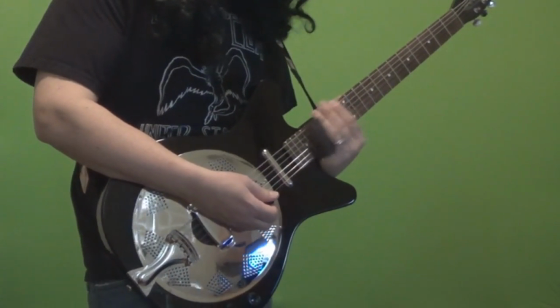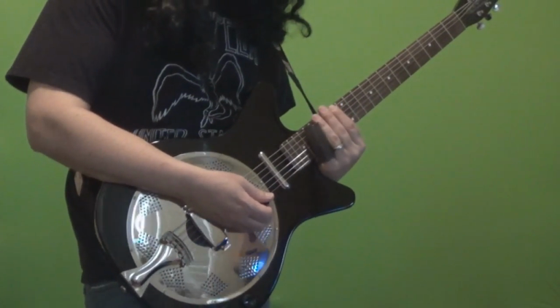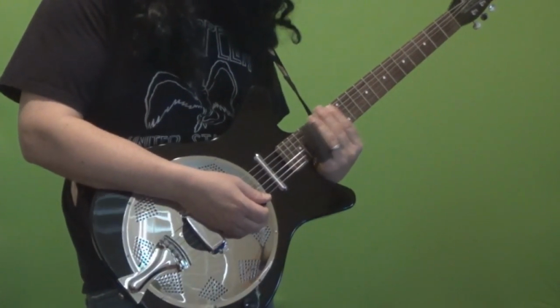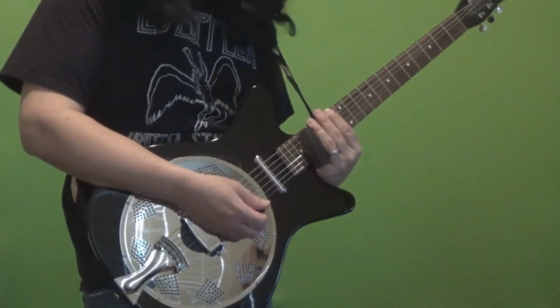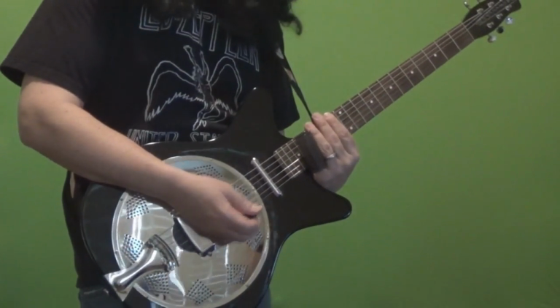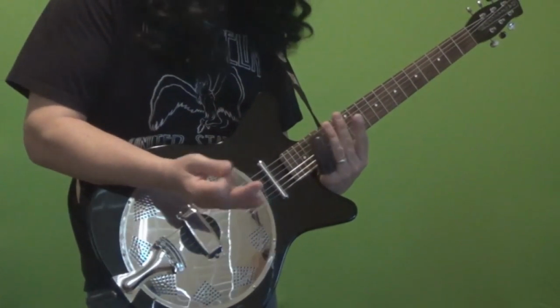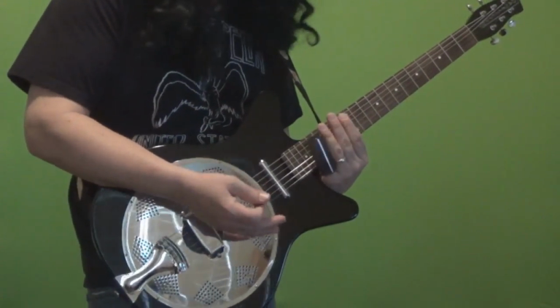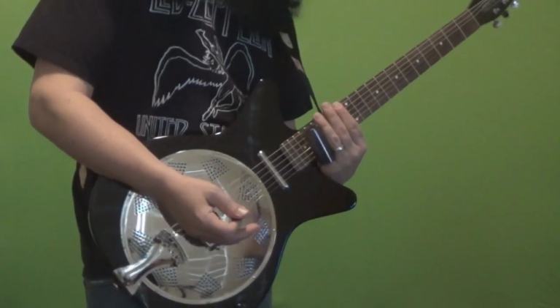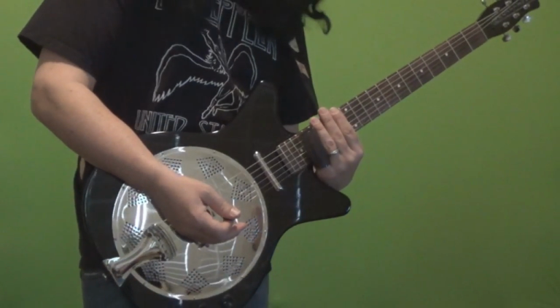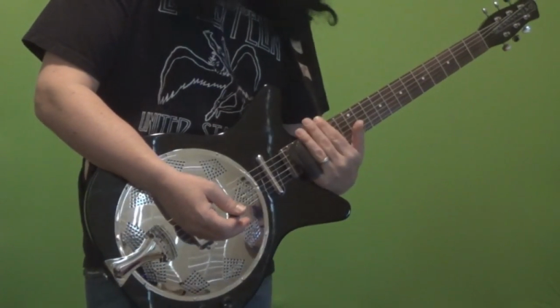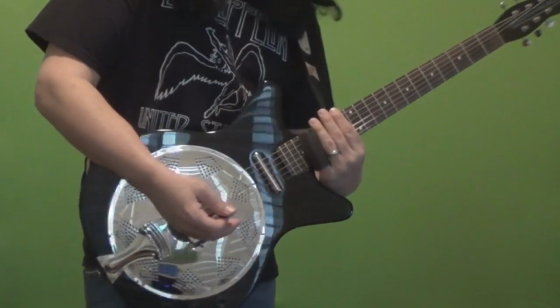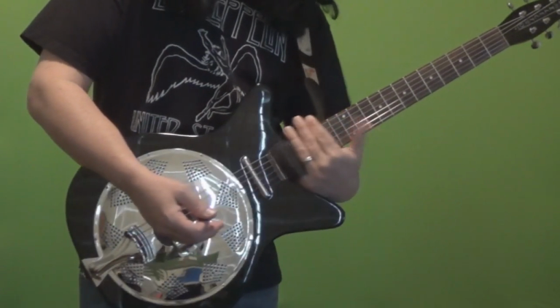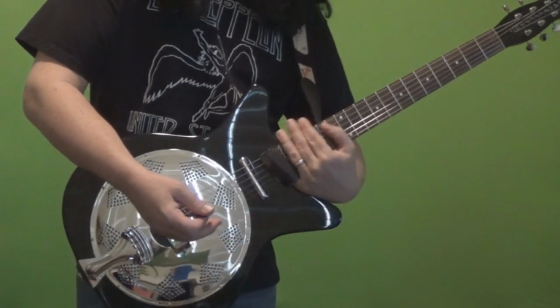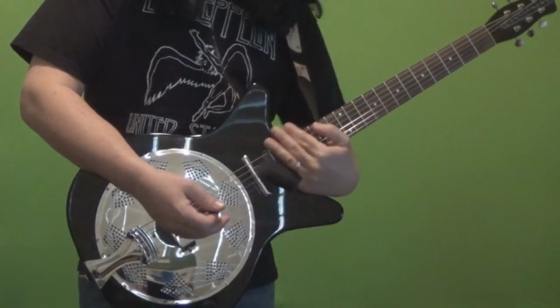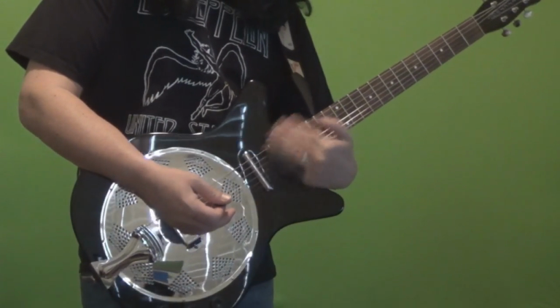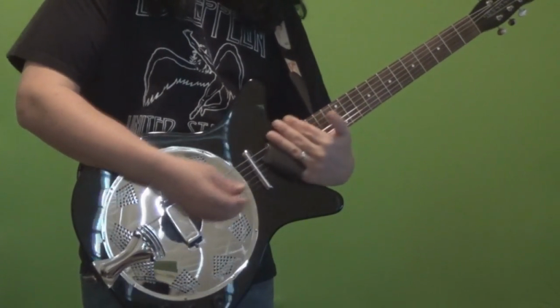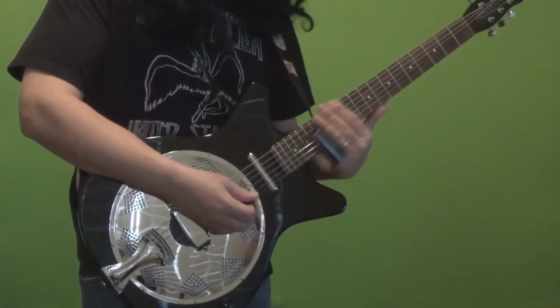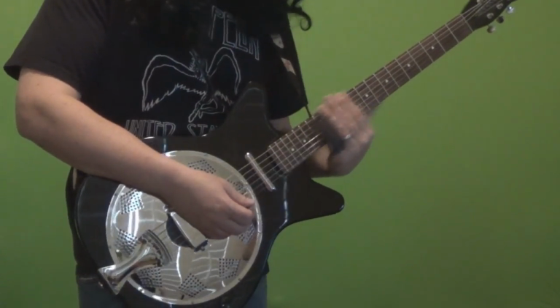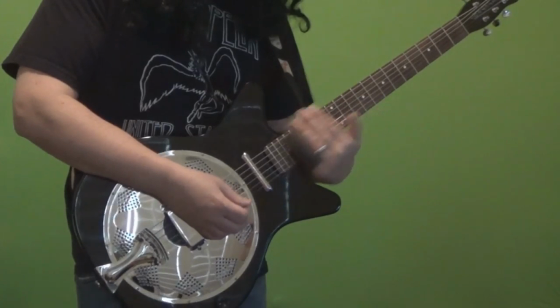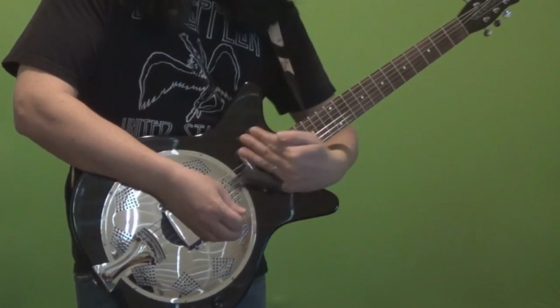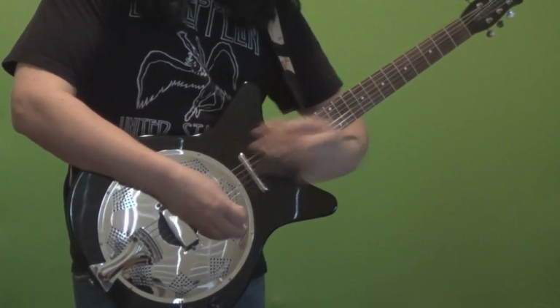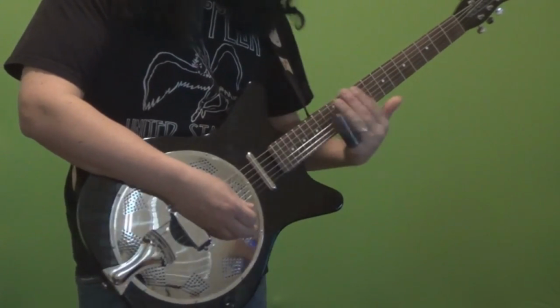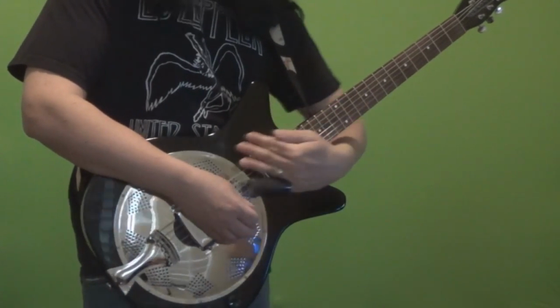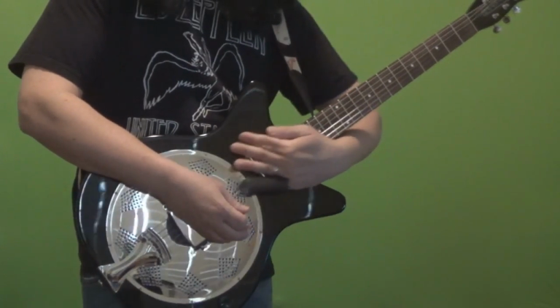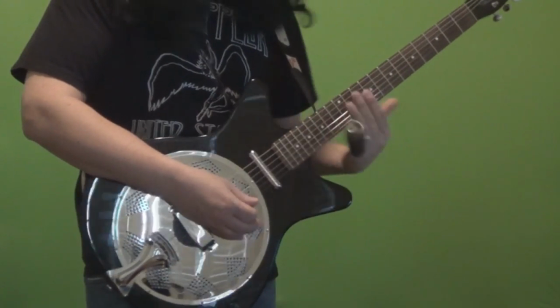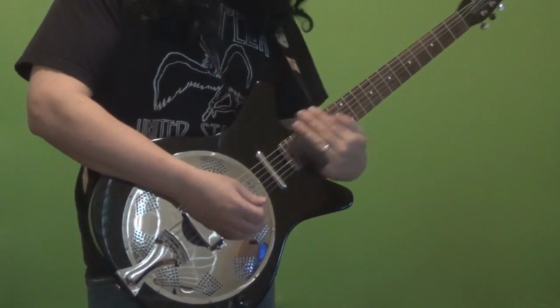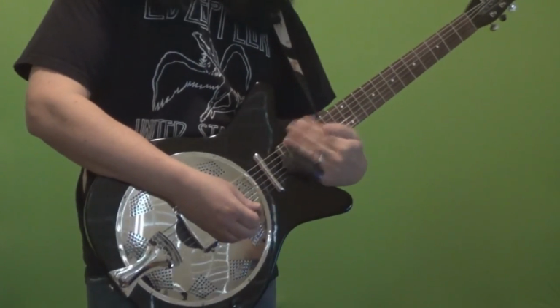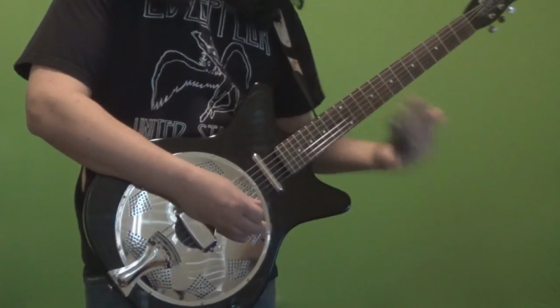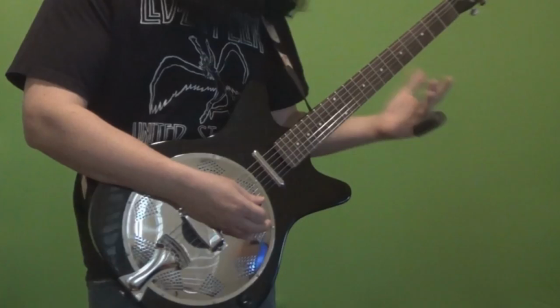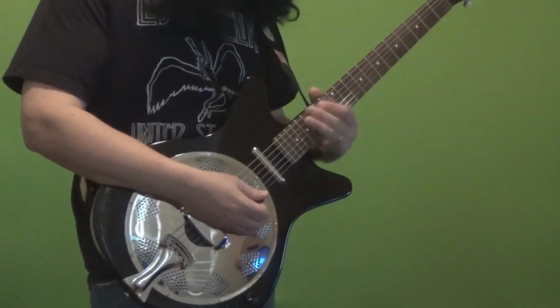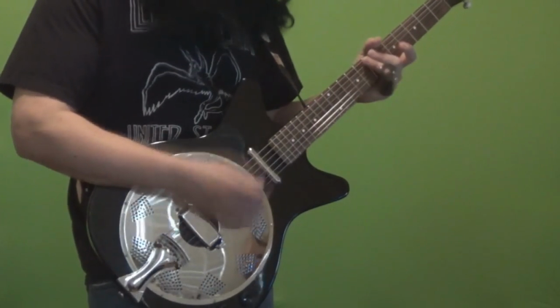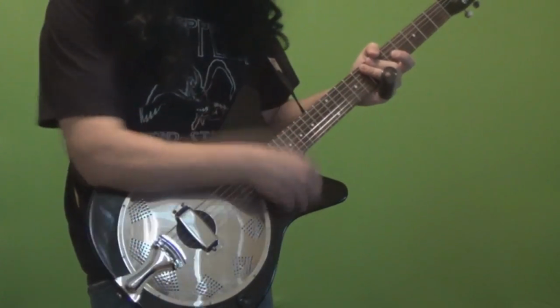Which is a nice place to bottom out if you have to, I suppose. Although I do find that when I'm getting up here, I'll take my thumb and put it in front, which I've seen some slide guitar players do — not just up here but up in this territory. I like the cutaway.